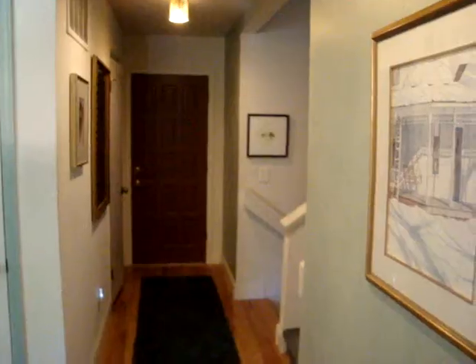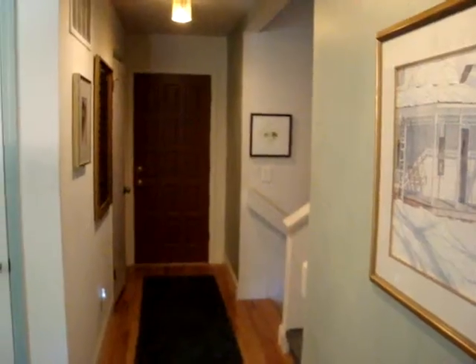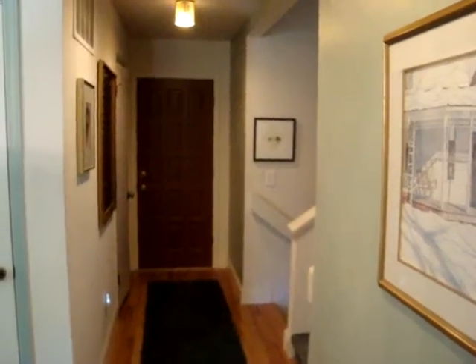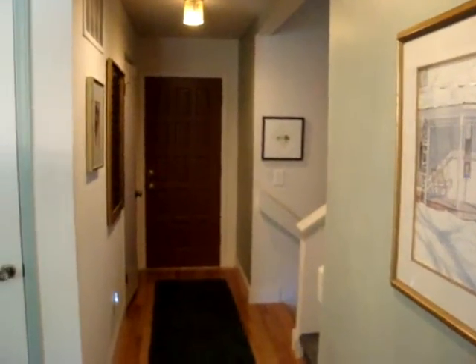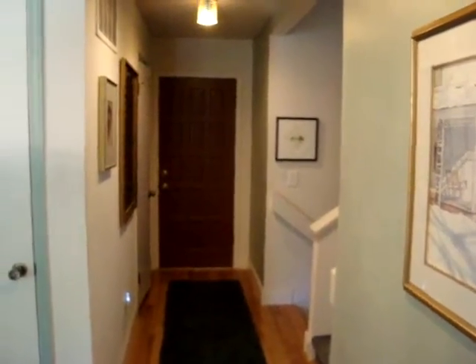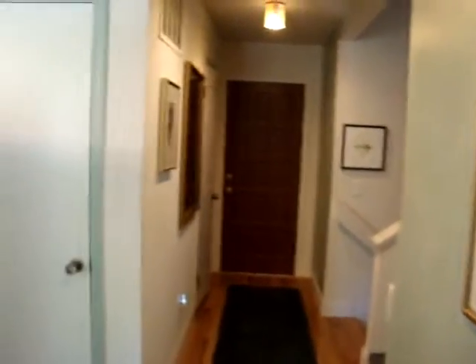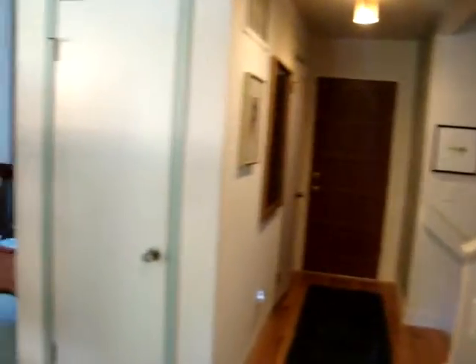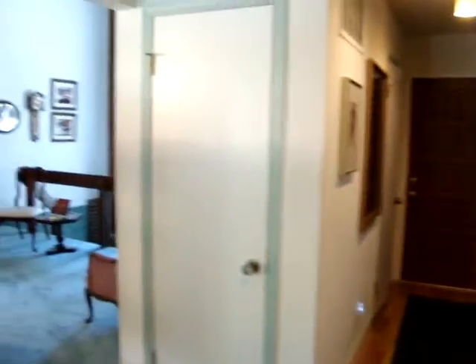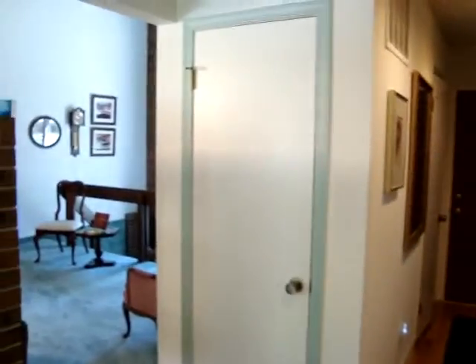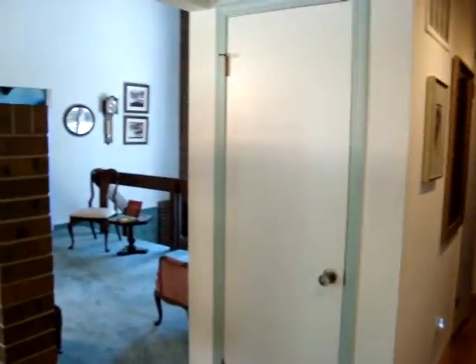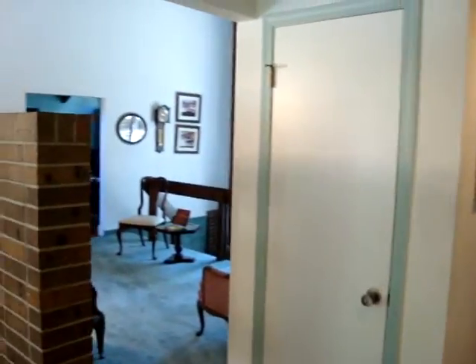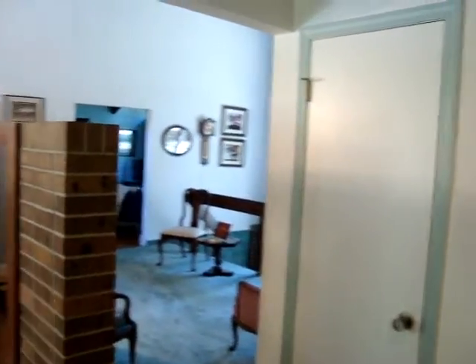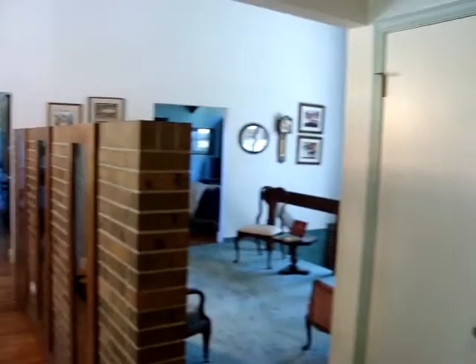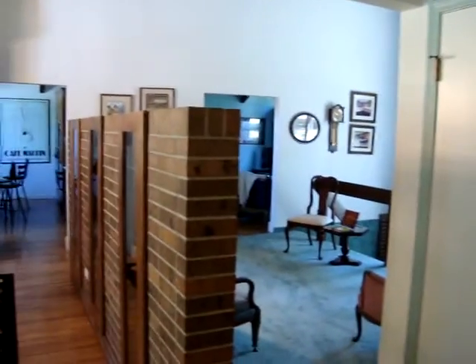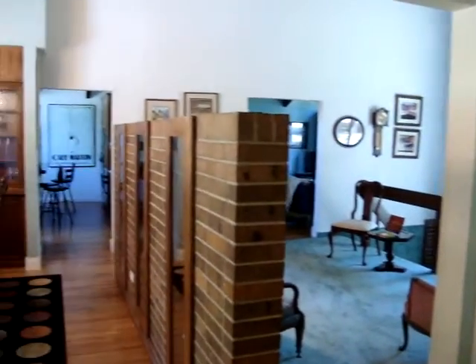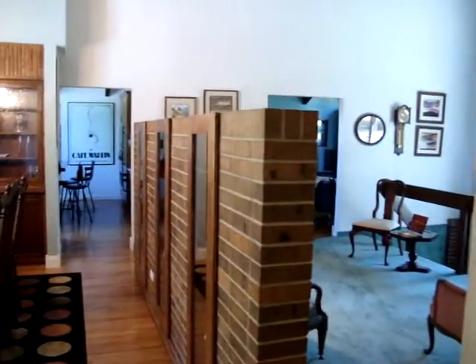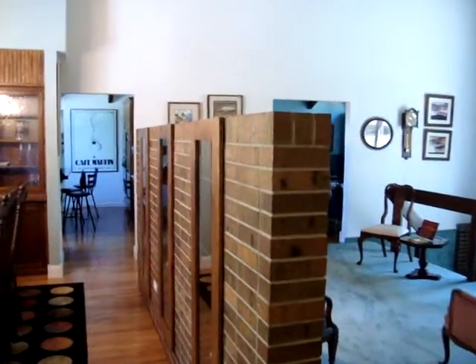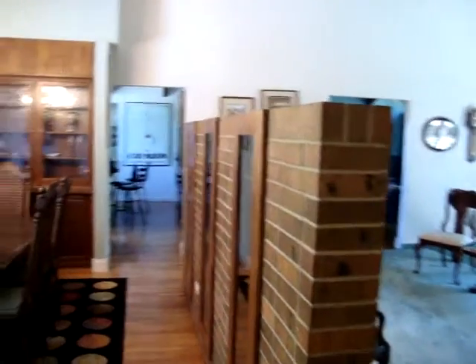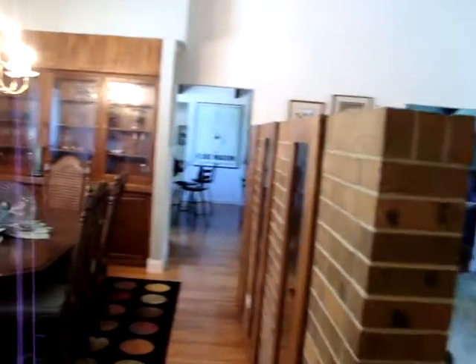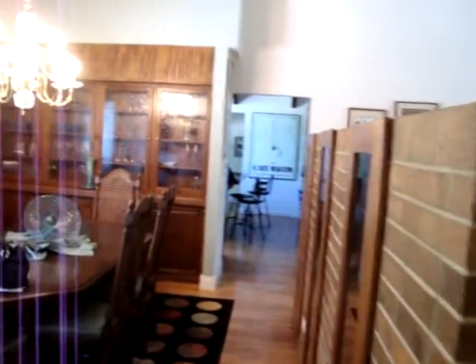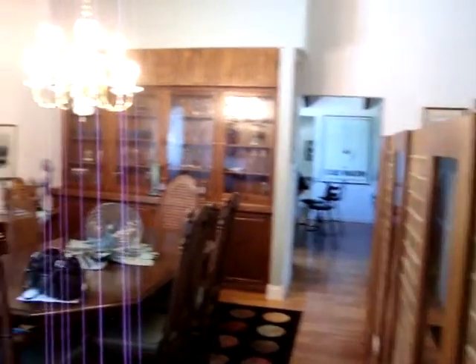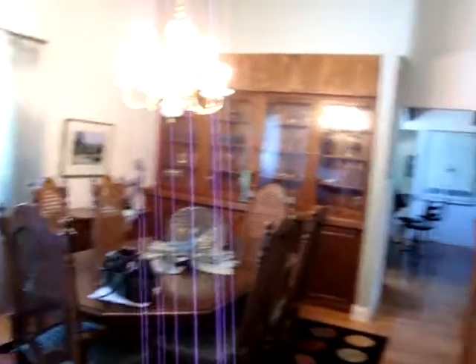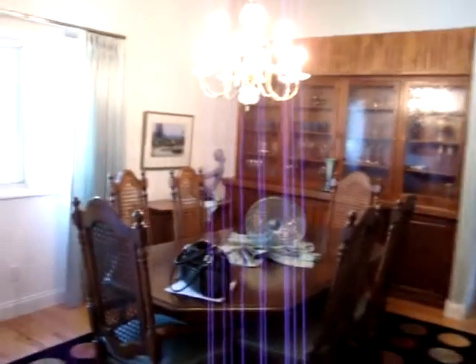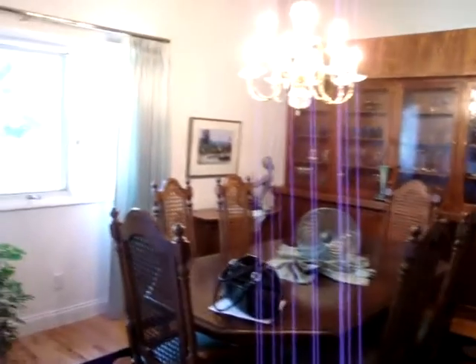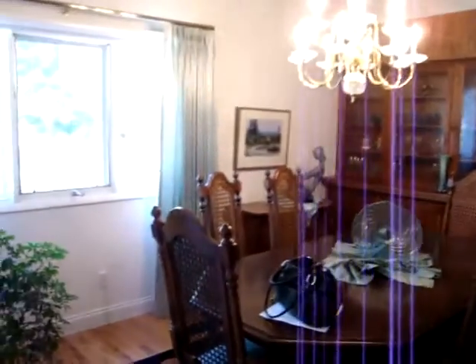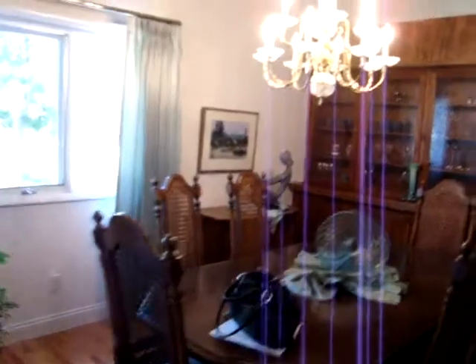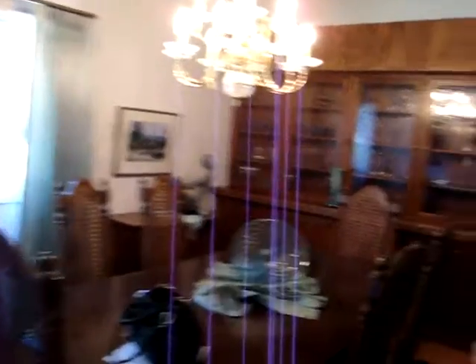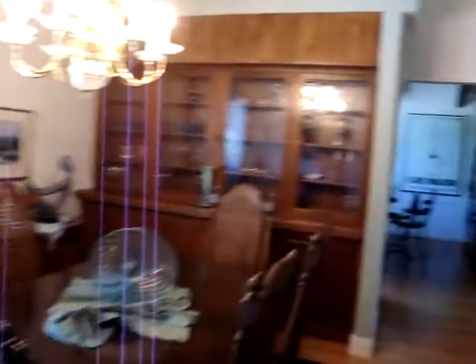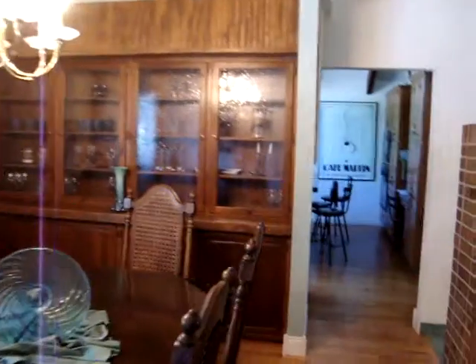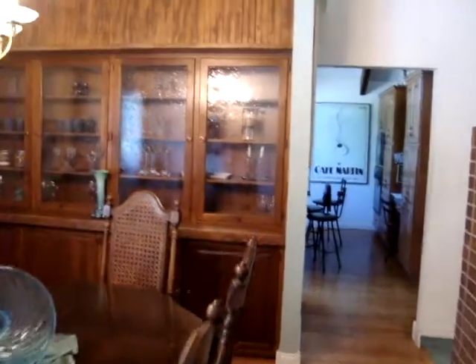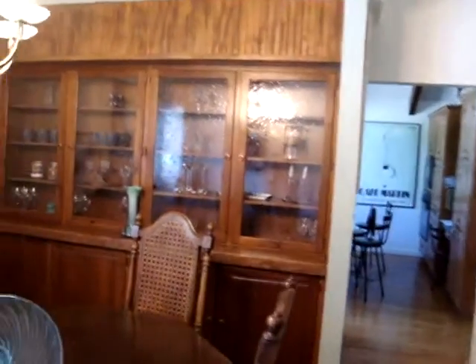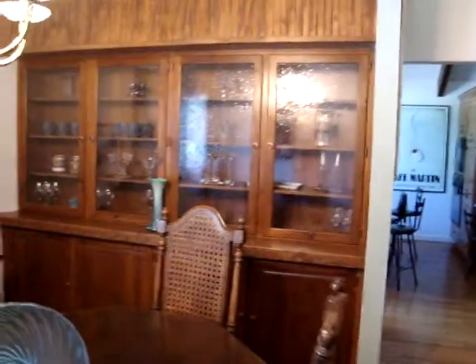You walk in the entrance. Here's the family room. Here we have the formal dining room. Beautiful built-ins.